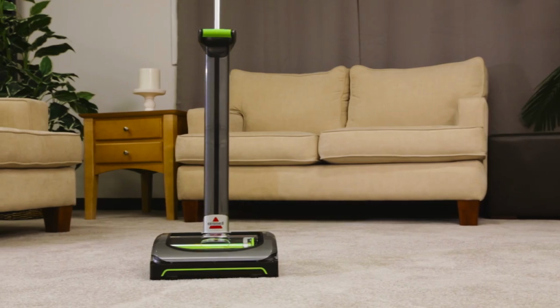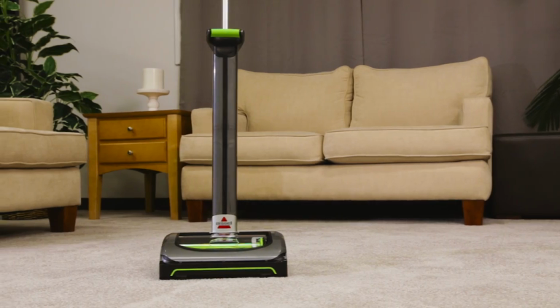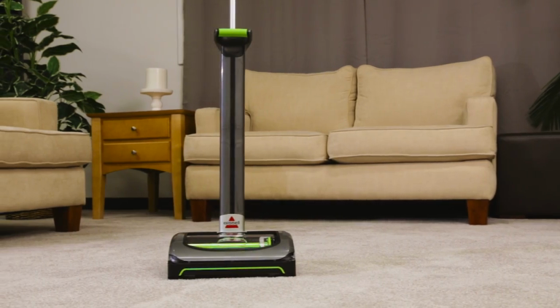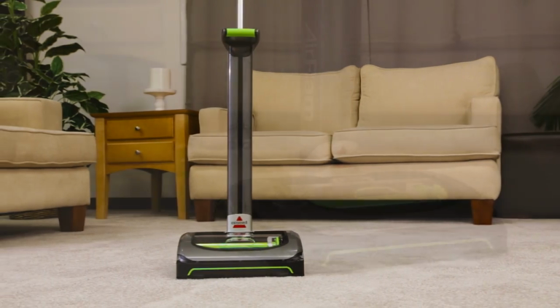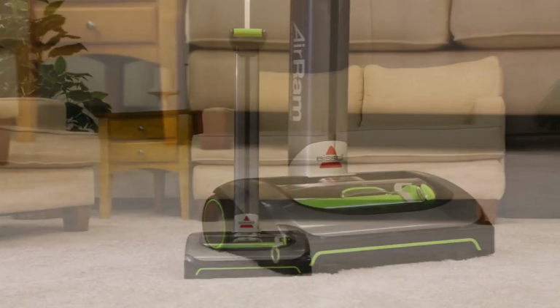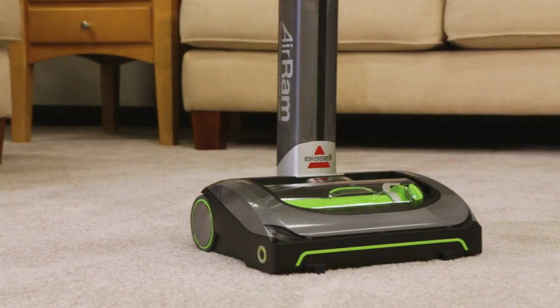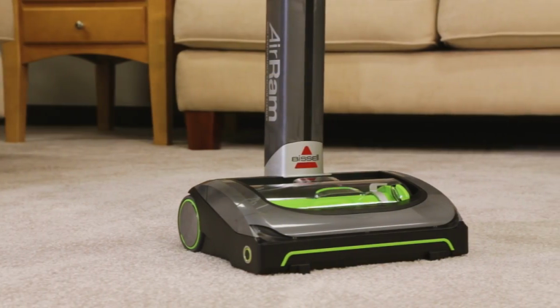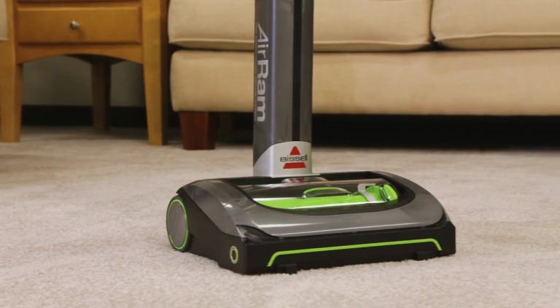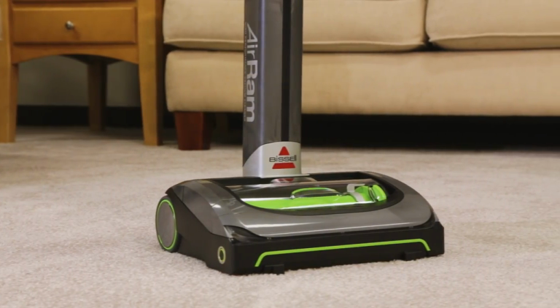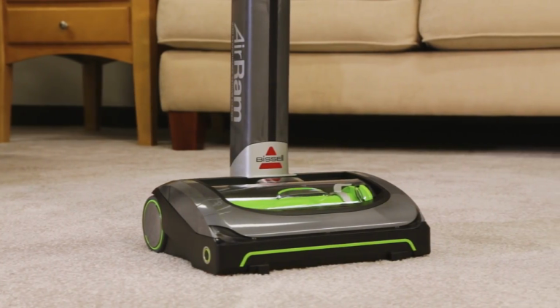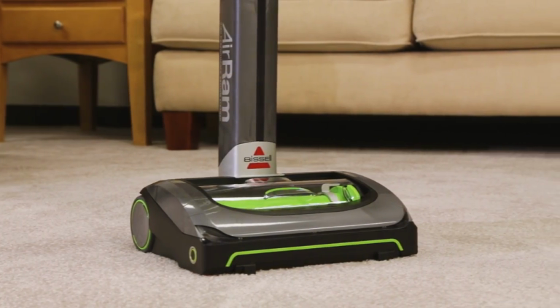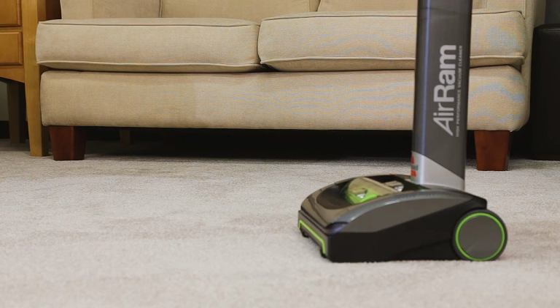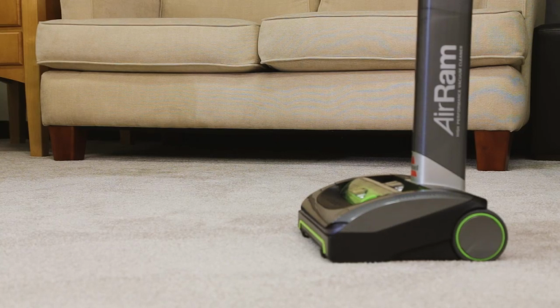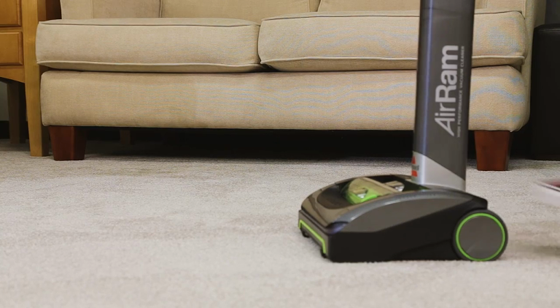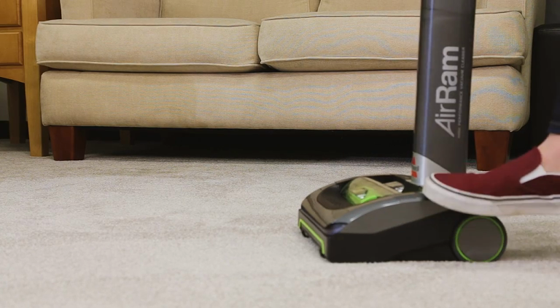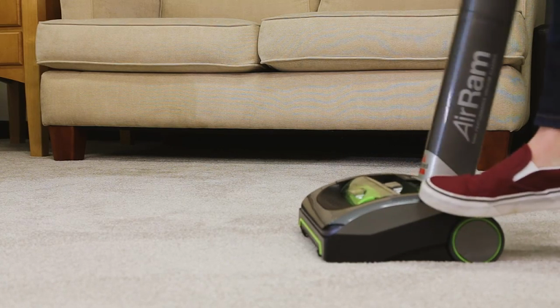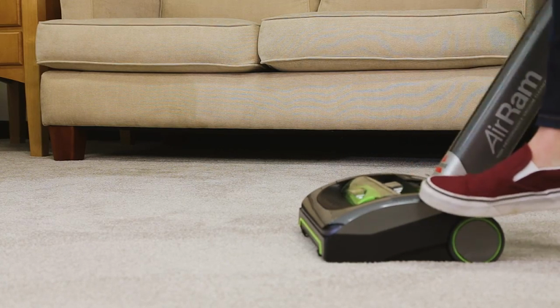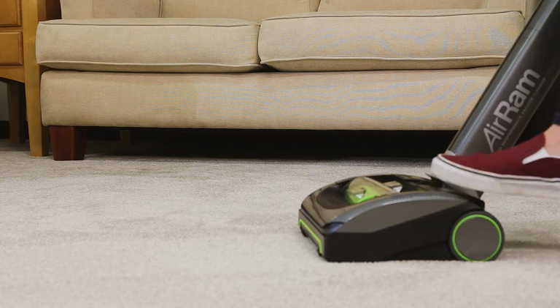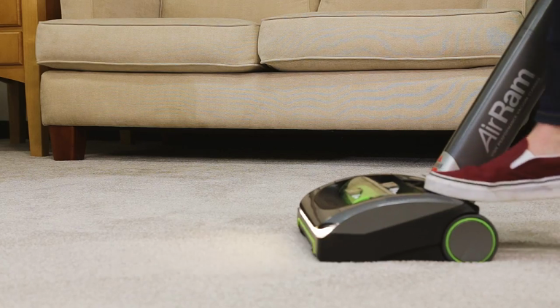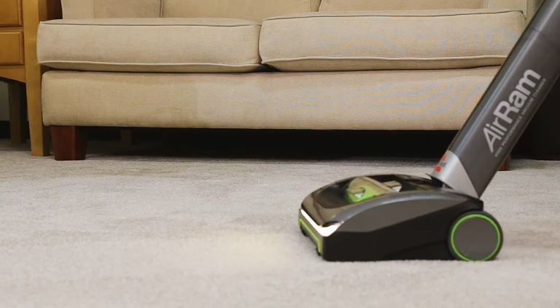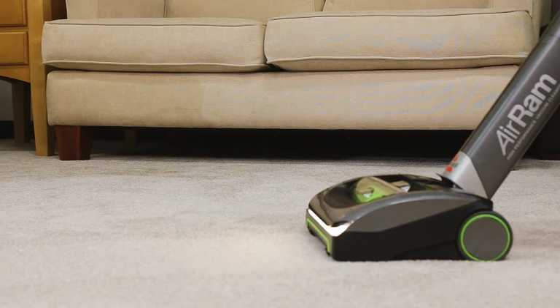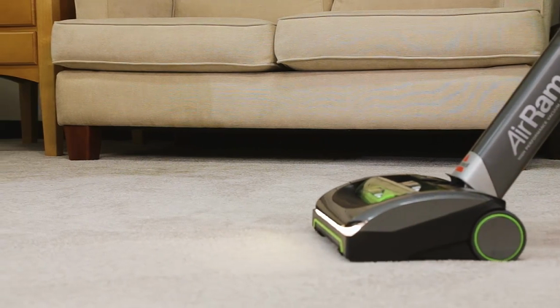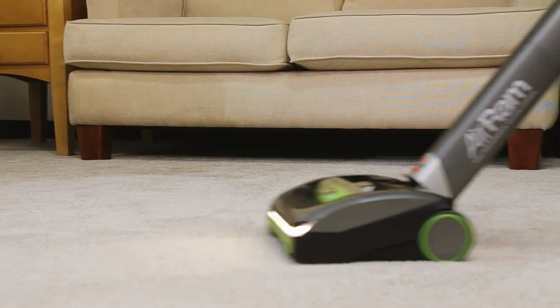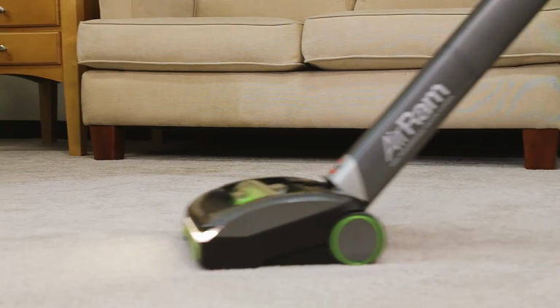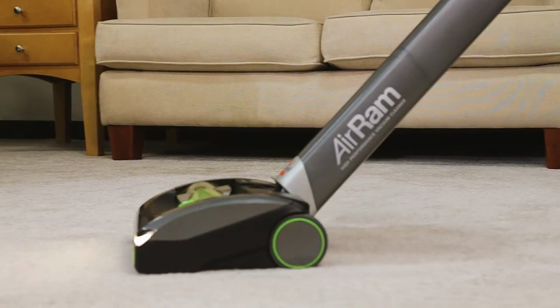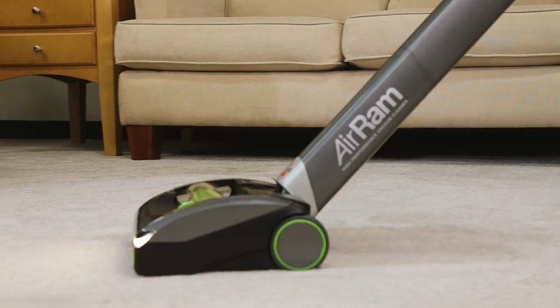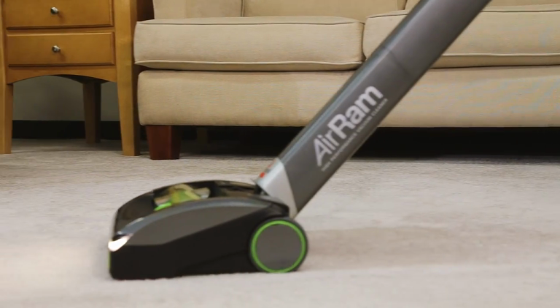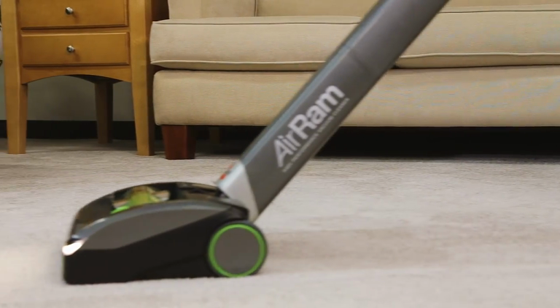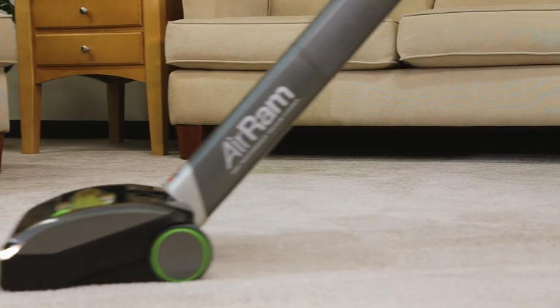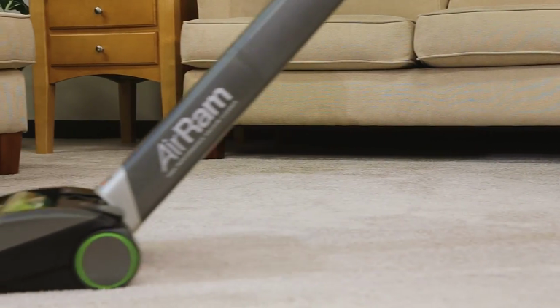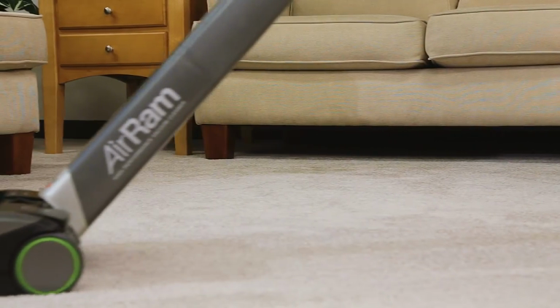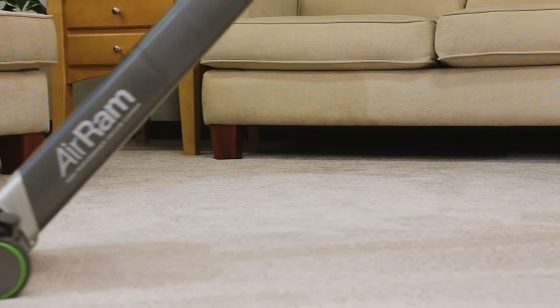Let's learn how to operate your air ram. Place your foot down on the head of the machine, then pull back to recline. The power button is located on the left-hand side of the air ram head.